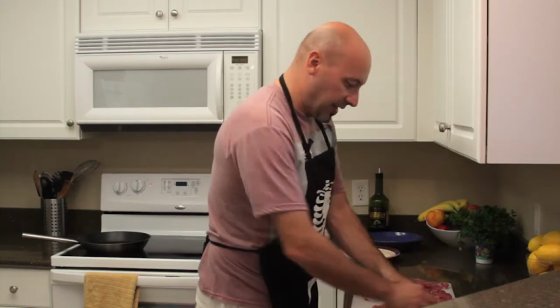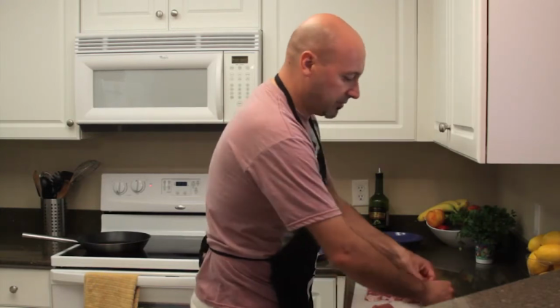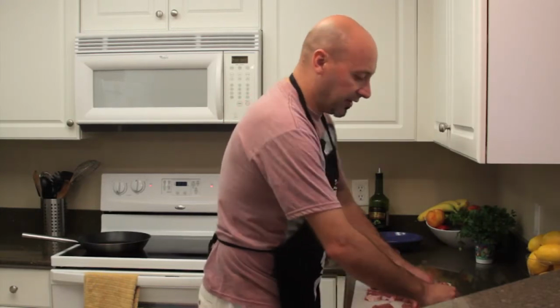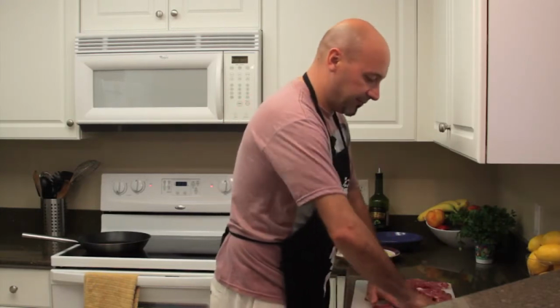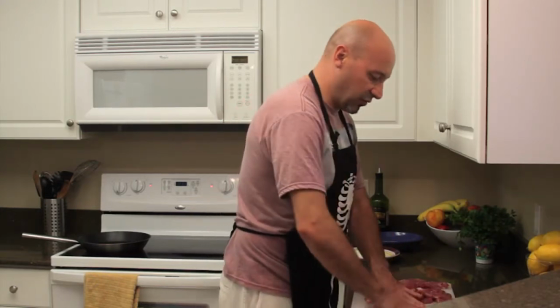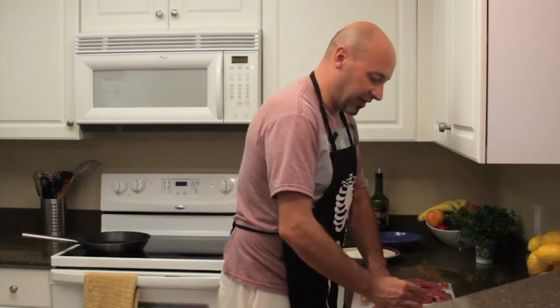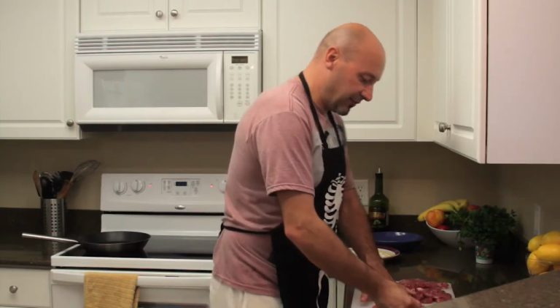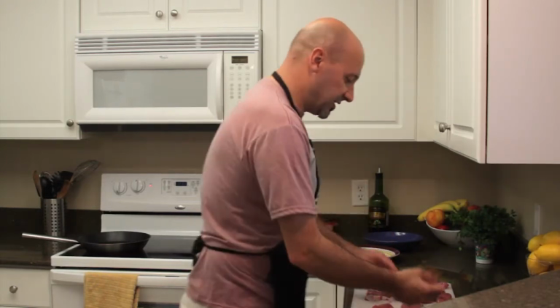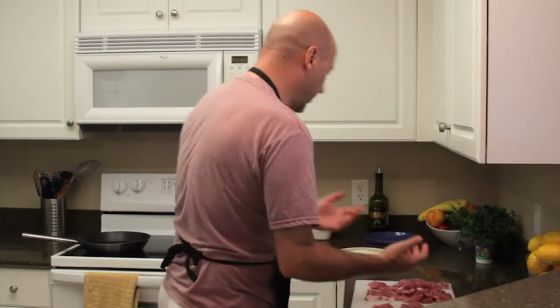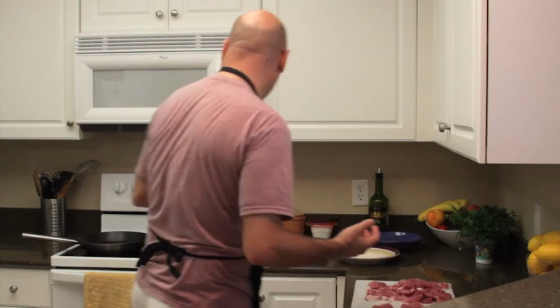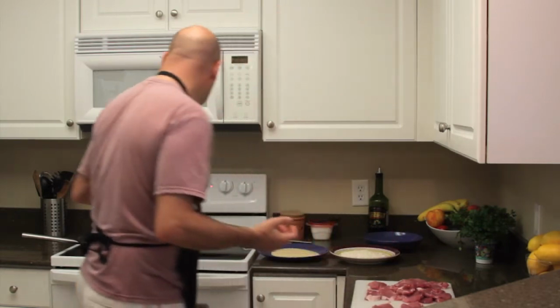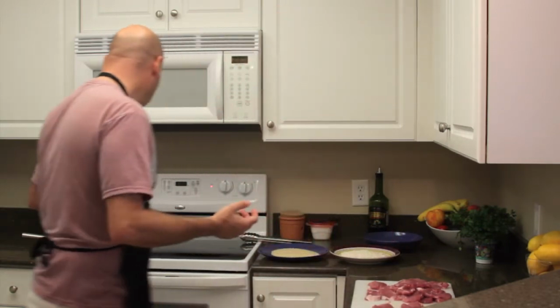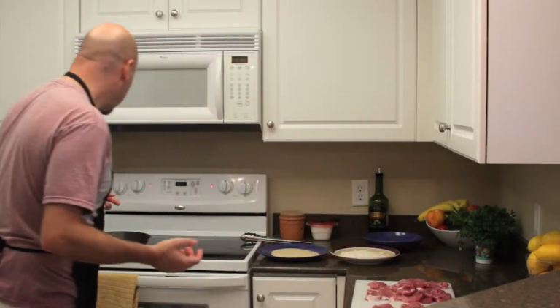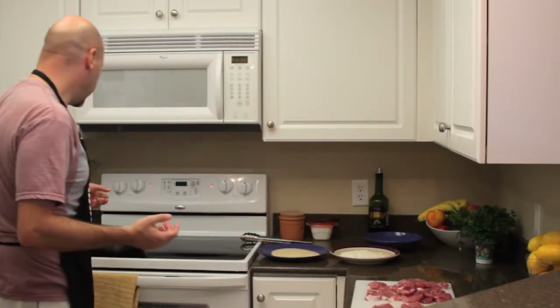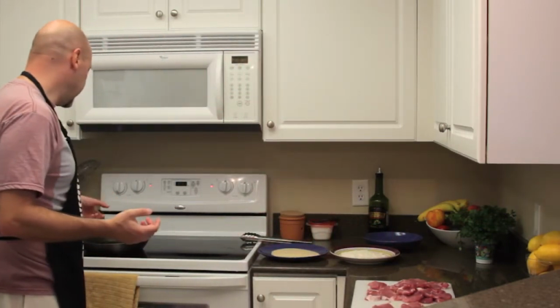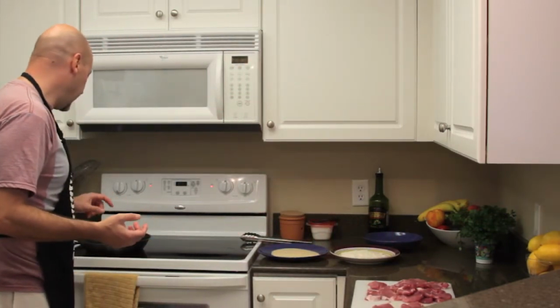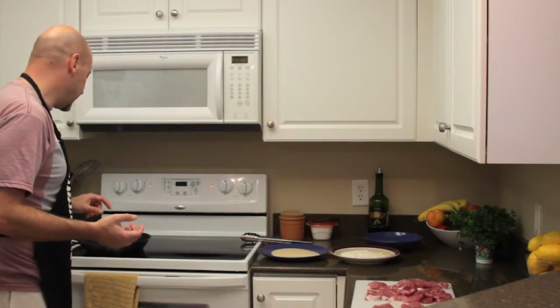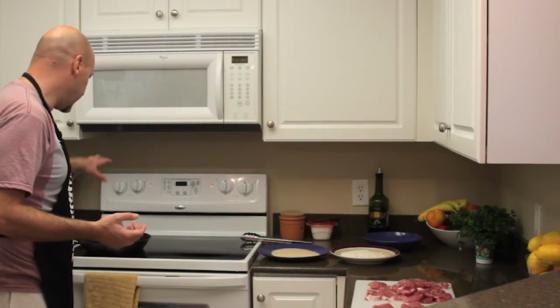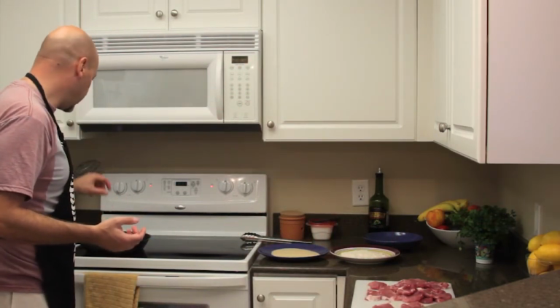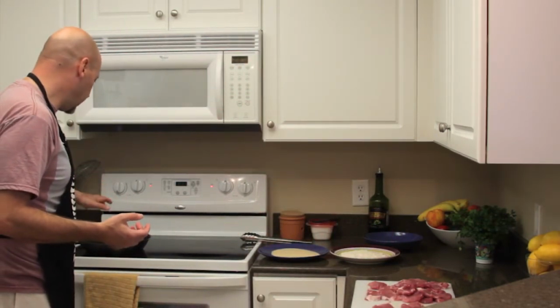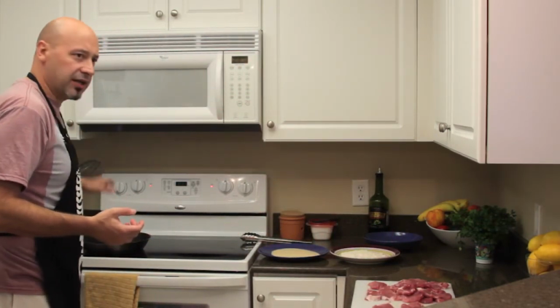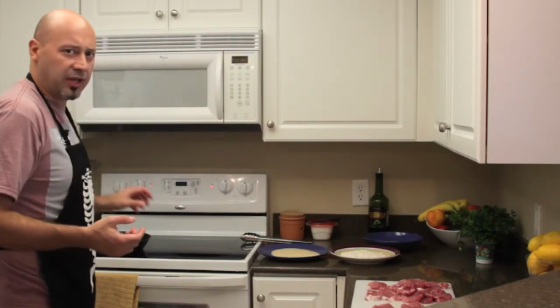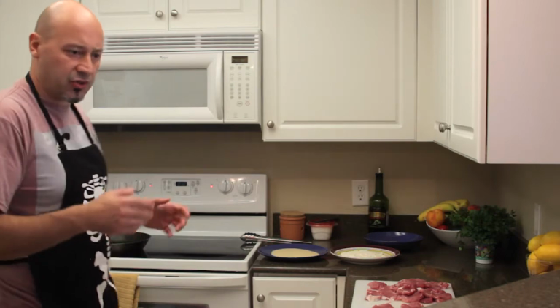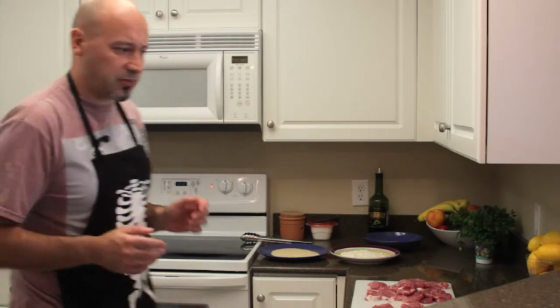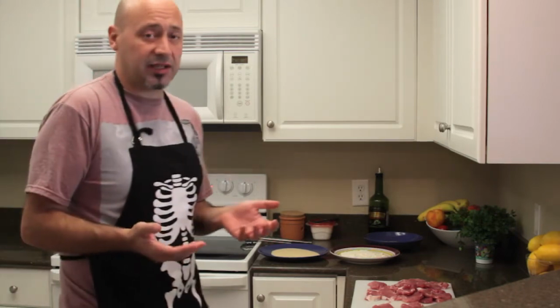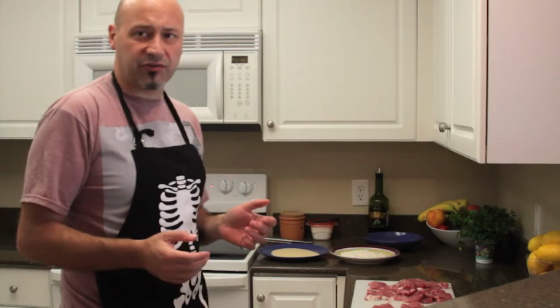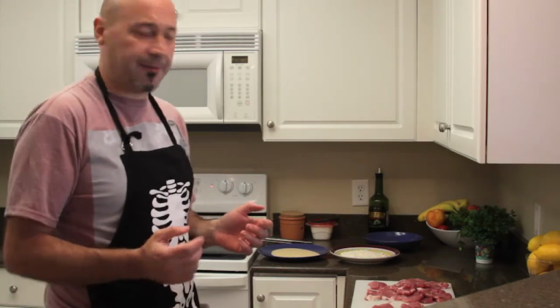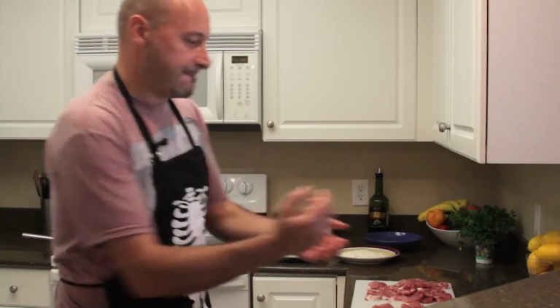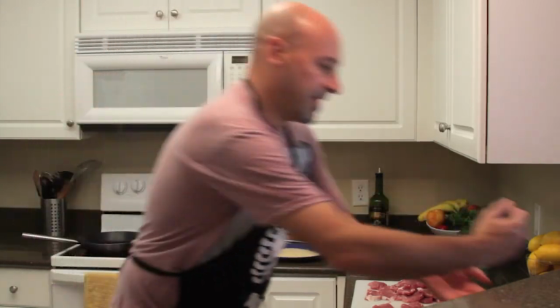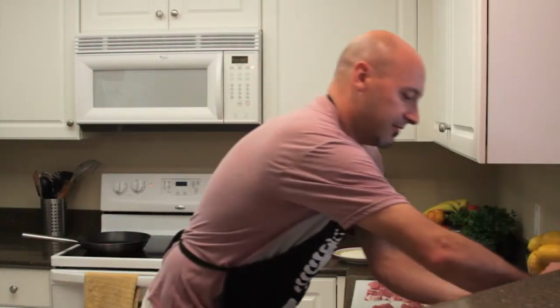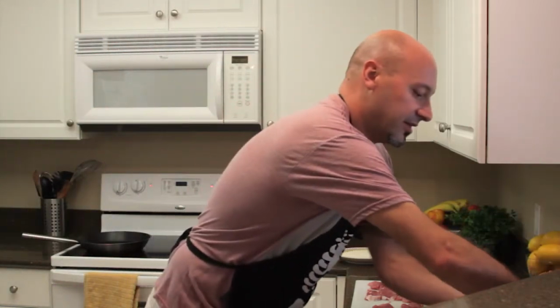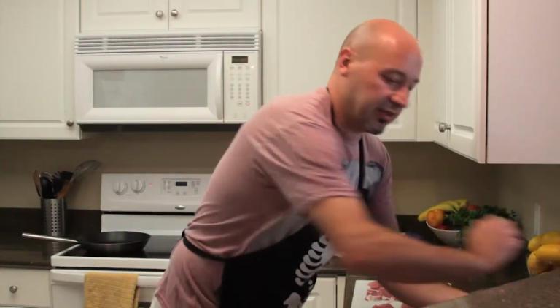Now in the meantime what I've done is put some vegetable oil in a skillet and turn on the heat to get it up to temperature, because we're basically going to fry these cutlets.